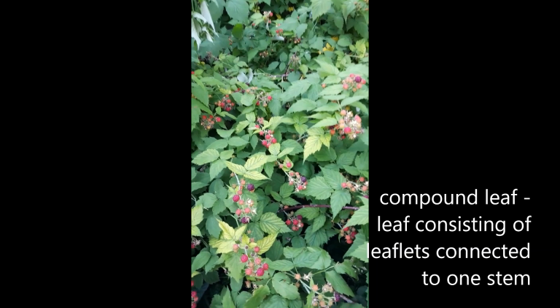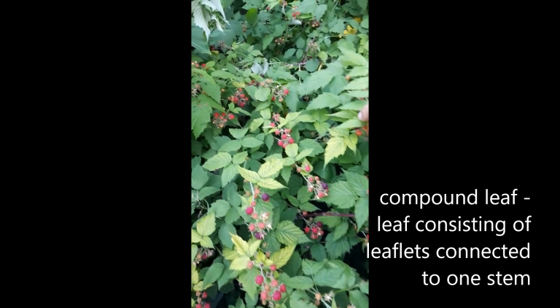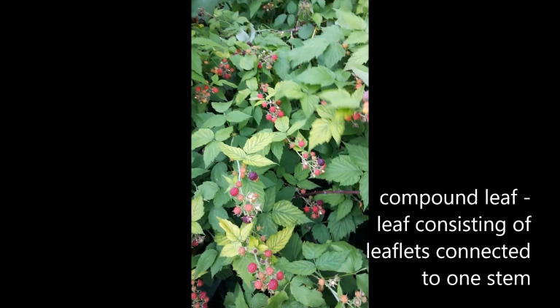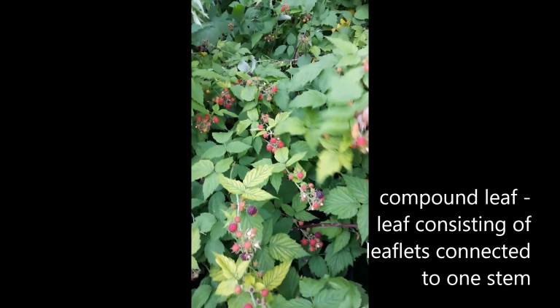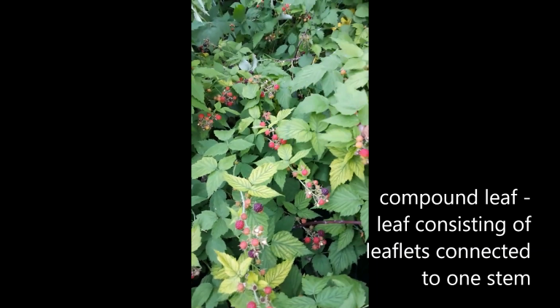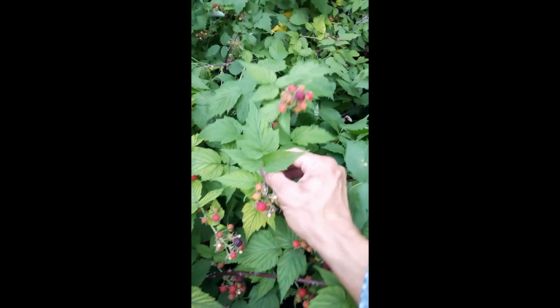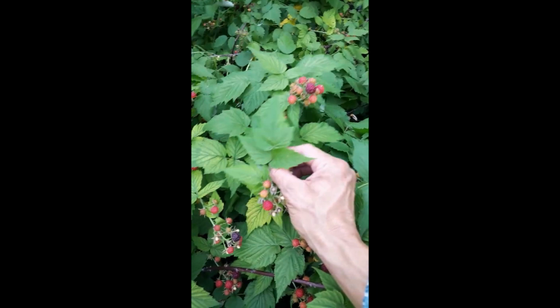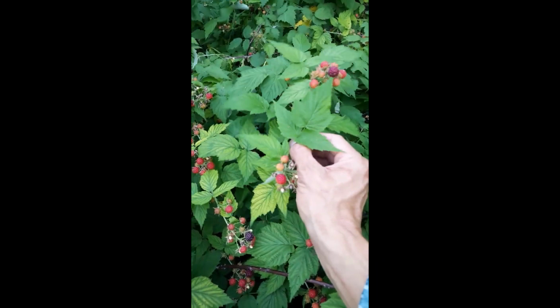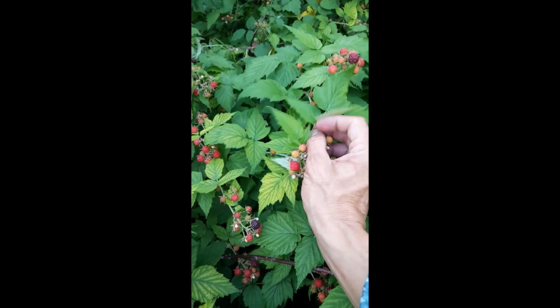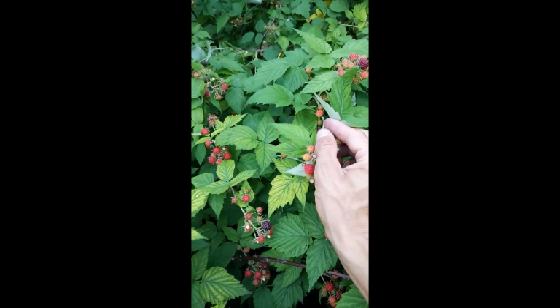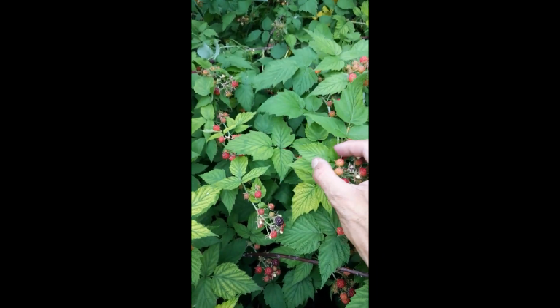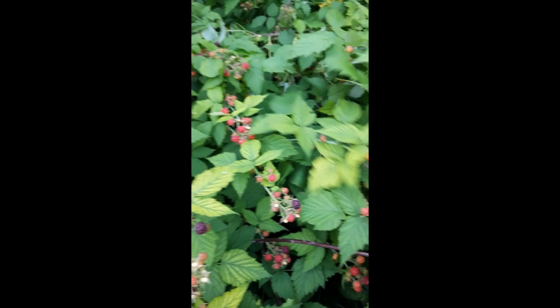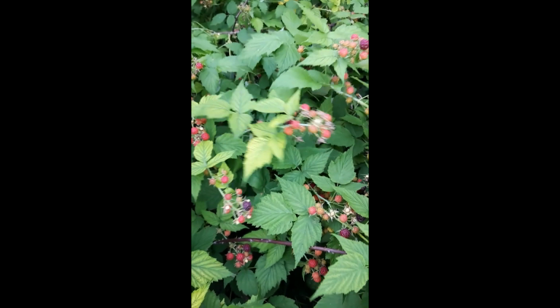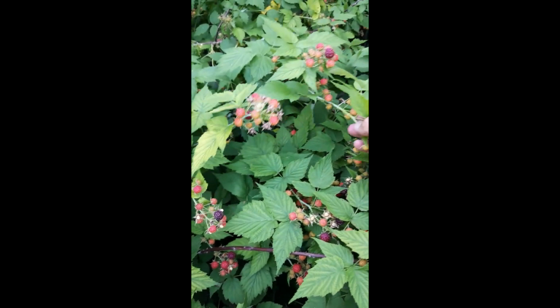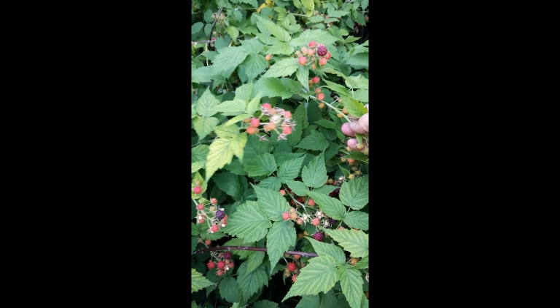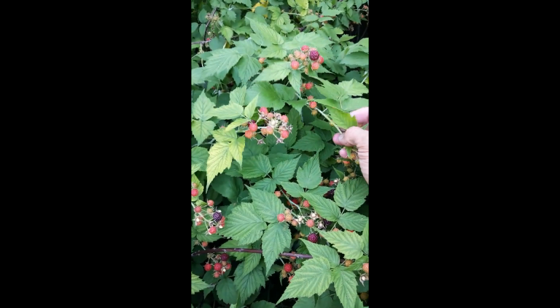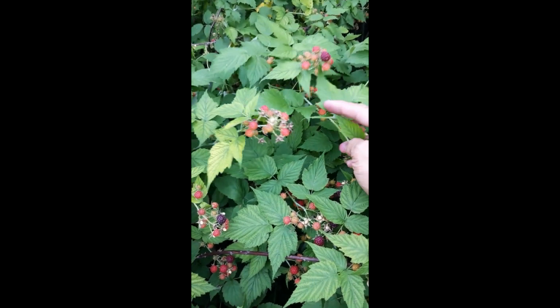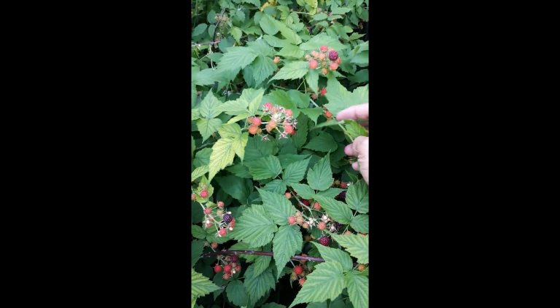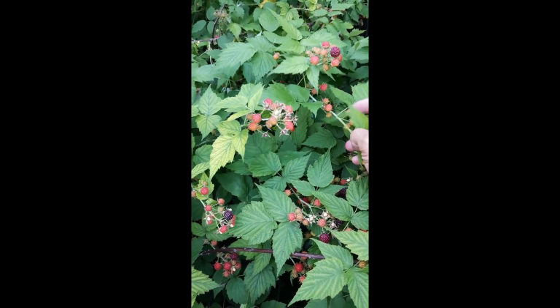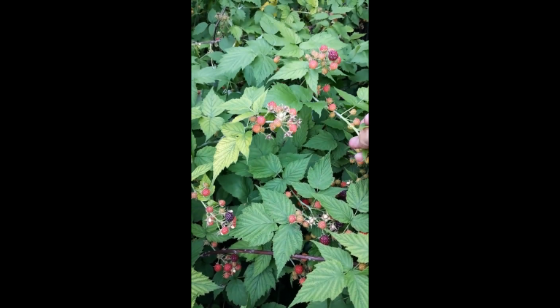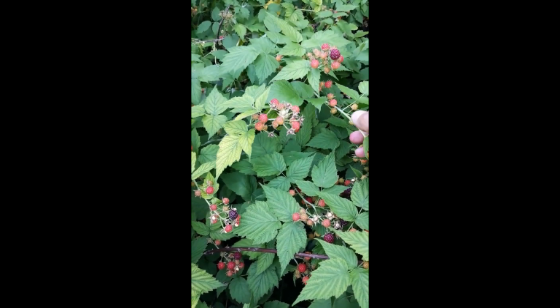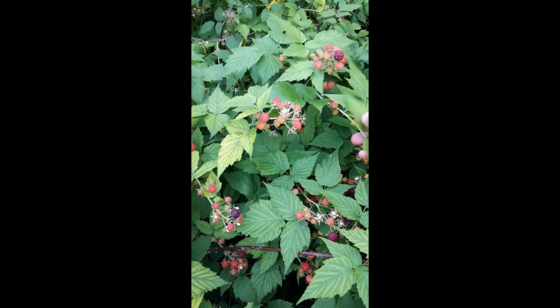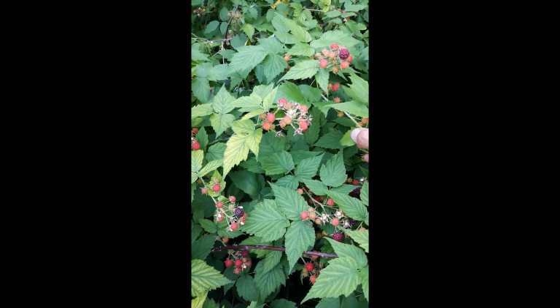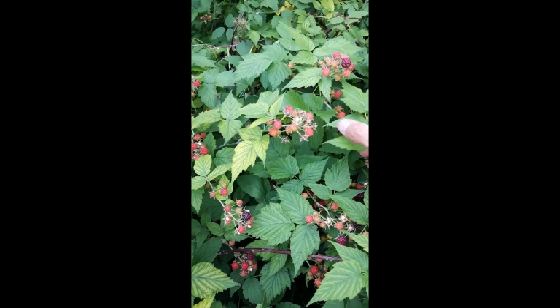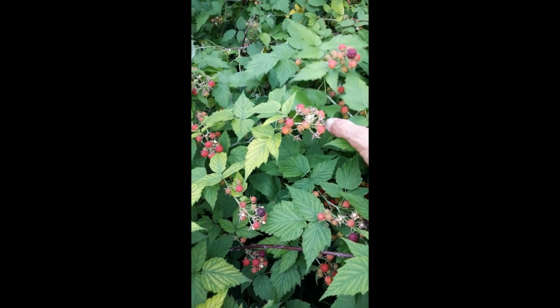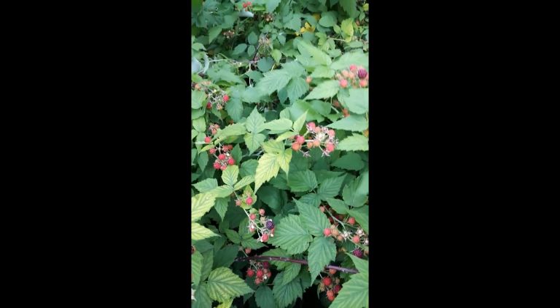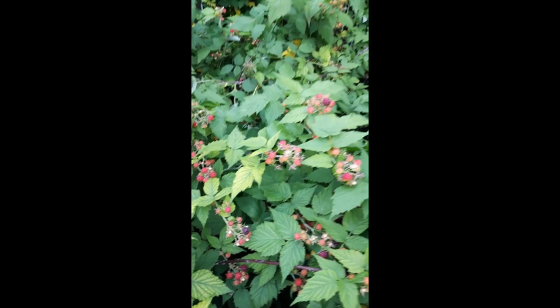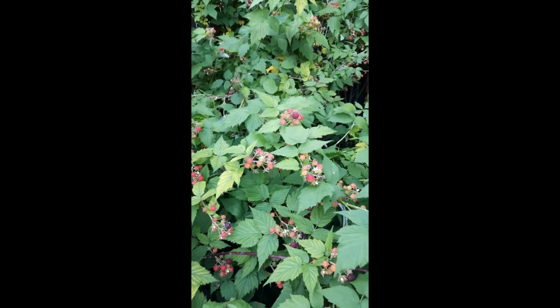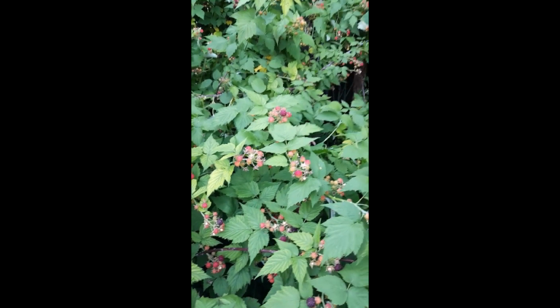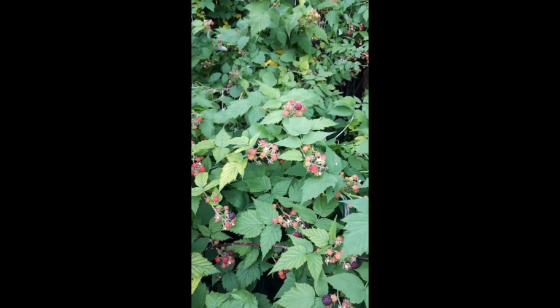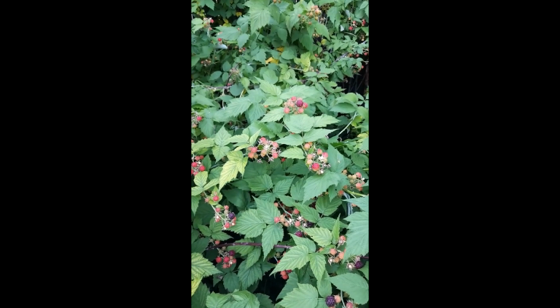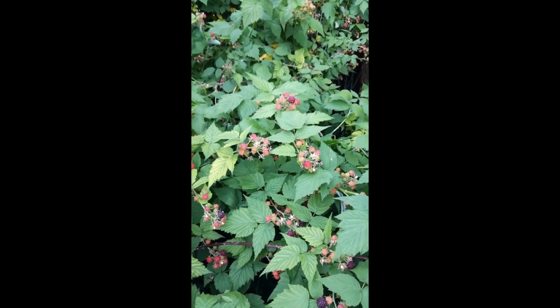It has a compound leaf. What that means is it's got a leaf that has these three little leaflets on it, and it's alternating on the branch — coming out here, and then up the branch there's another leaf, not opposite but alternating.